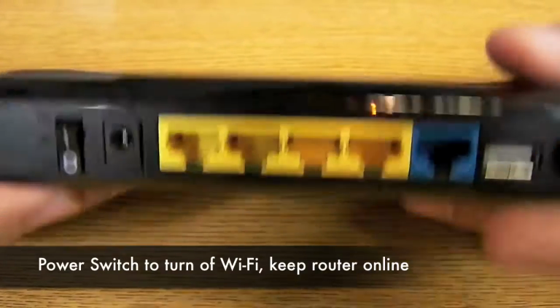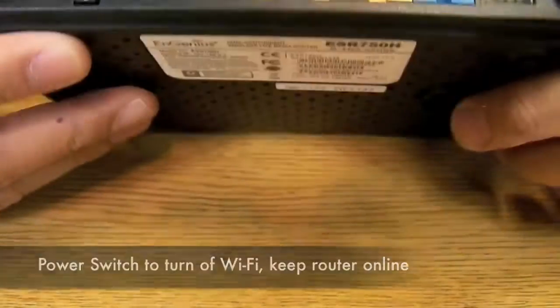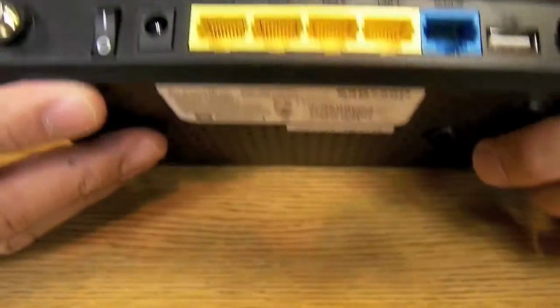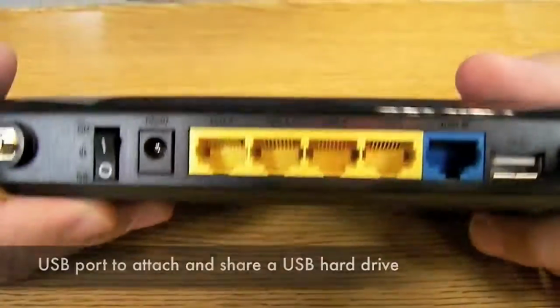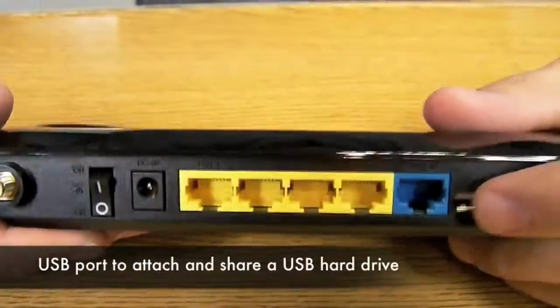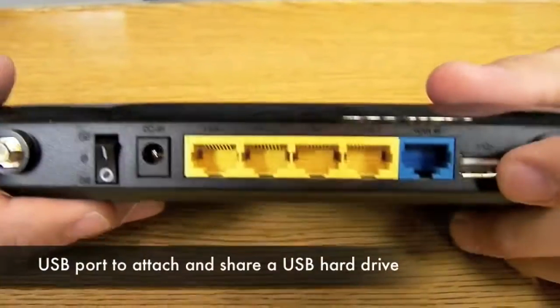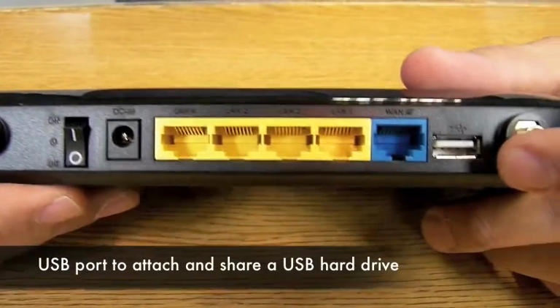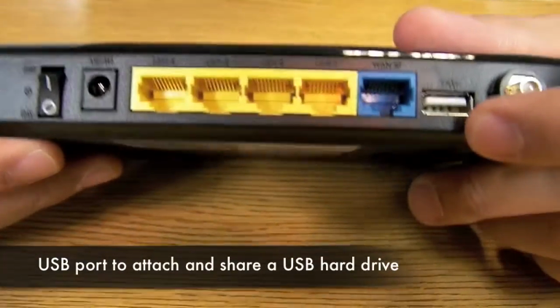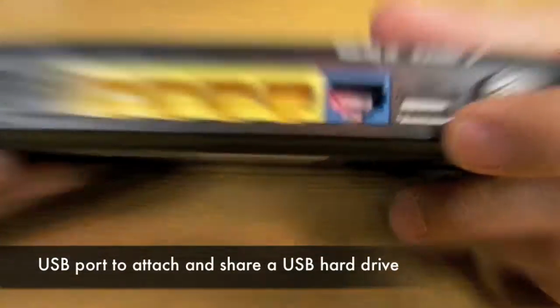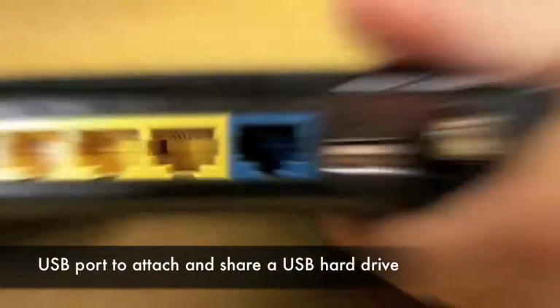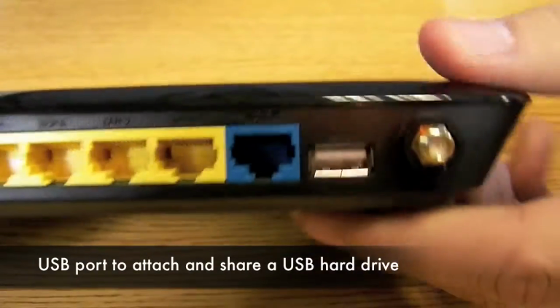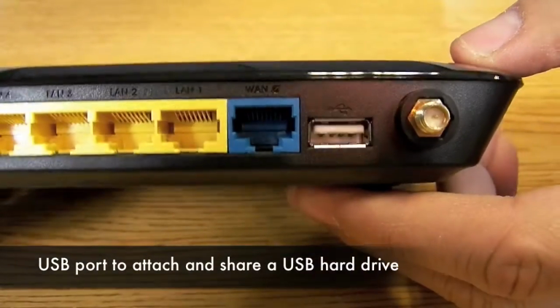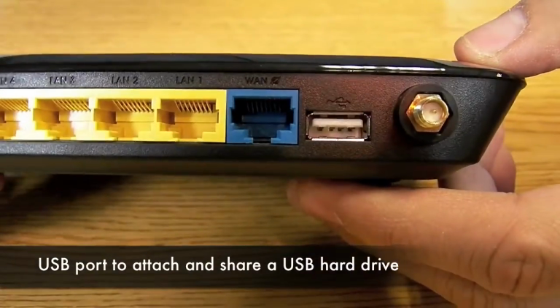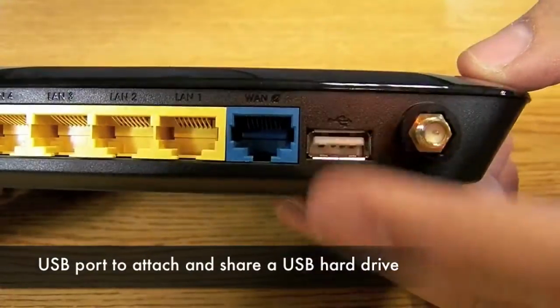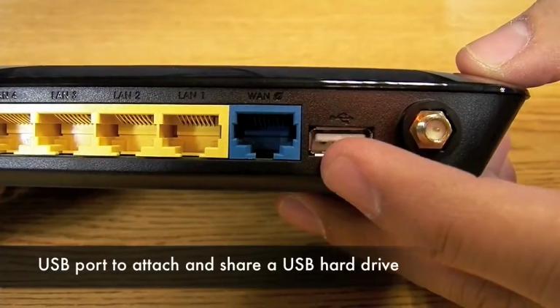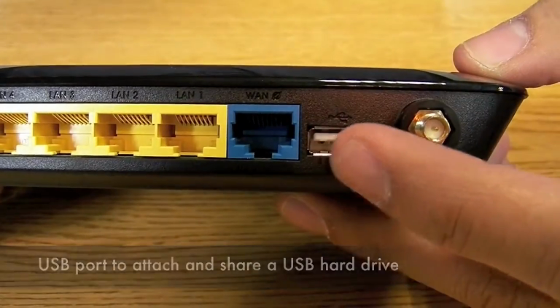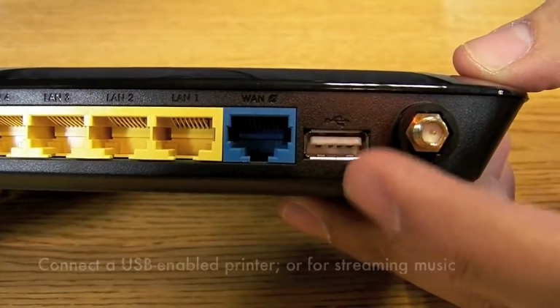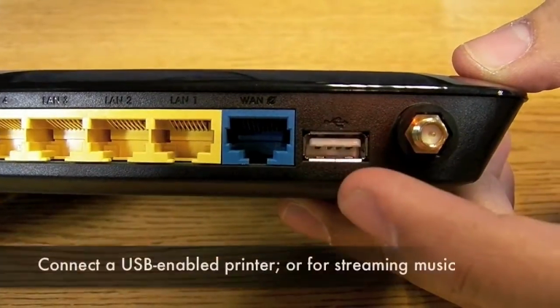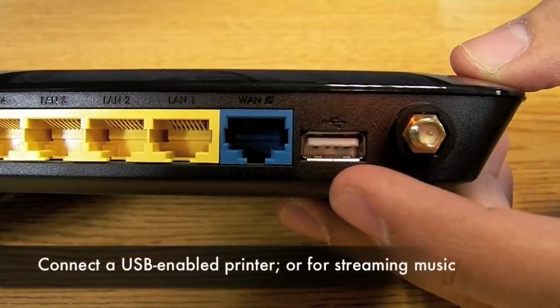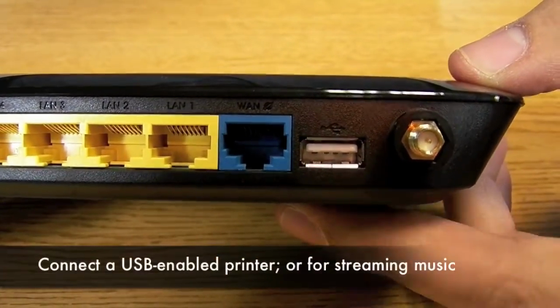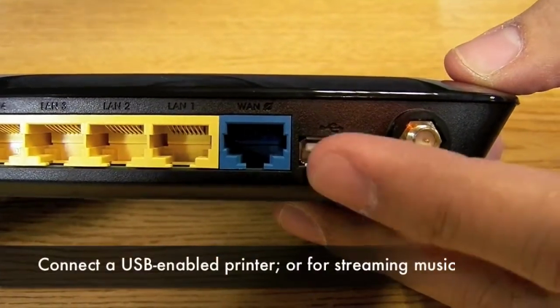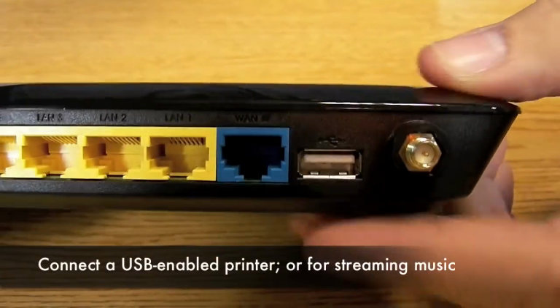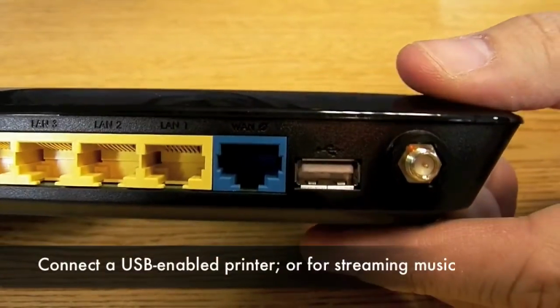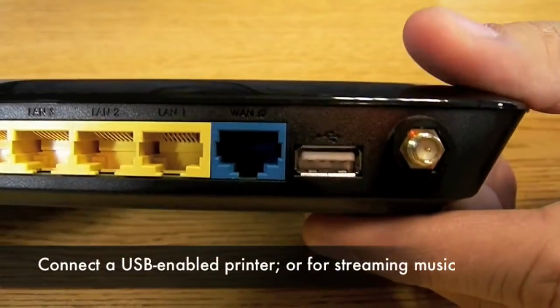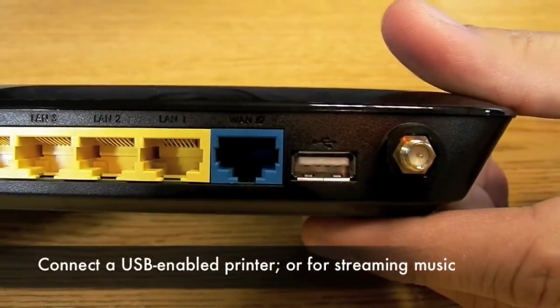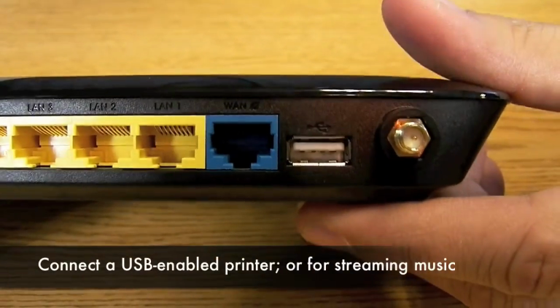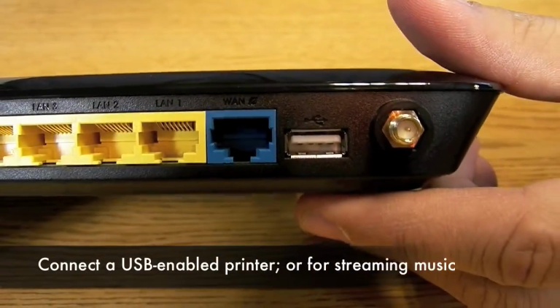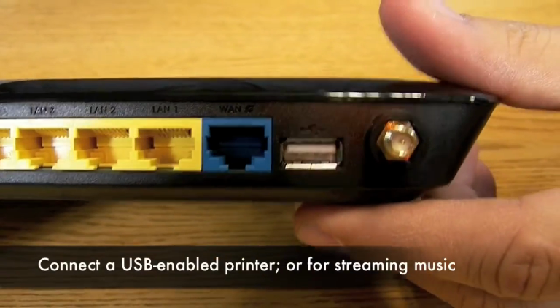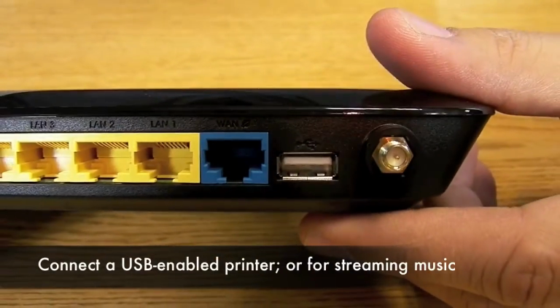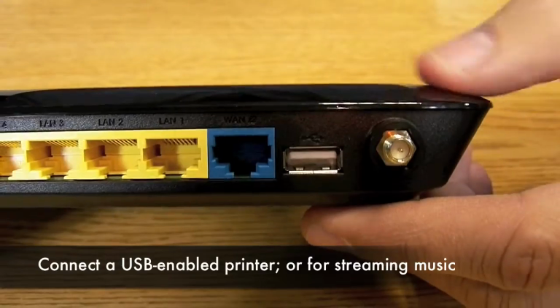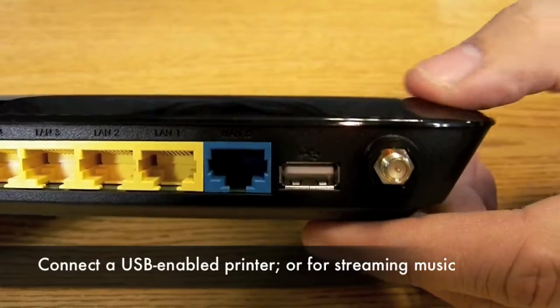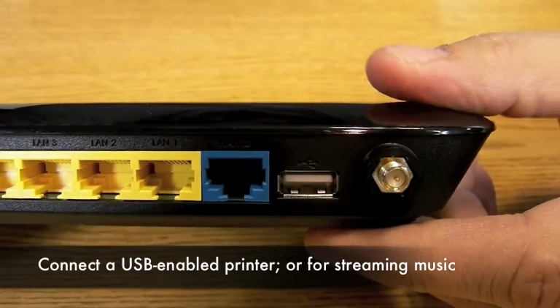You also have a USB port here, which is very interesting. You can connect a USB printer, flash drive, or external hard drive if you want to share files or share a printer across your Wi-Fi network.